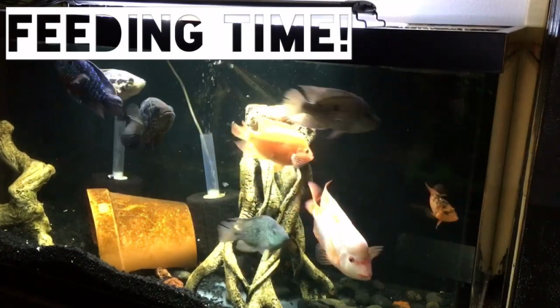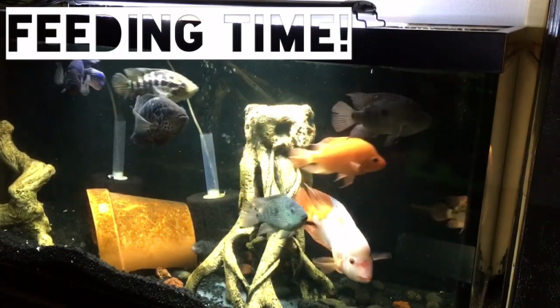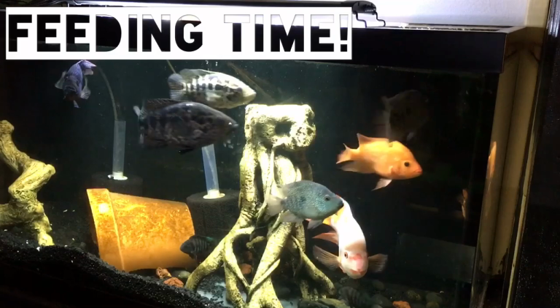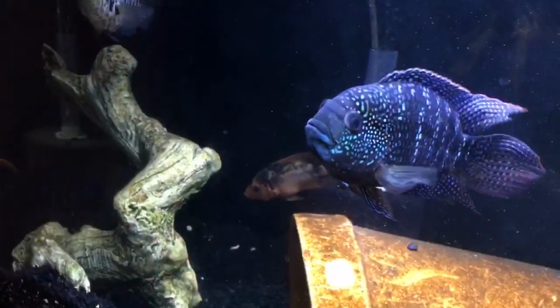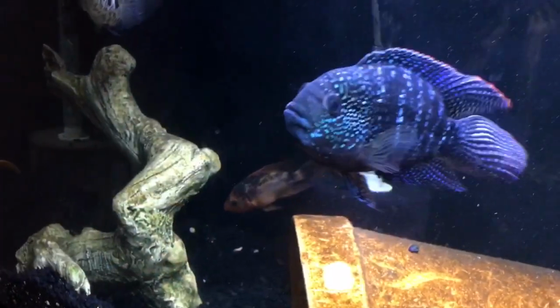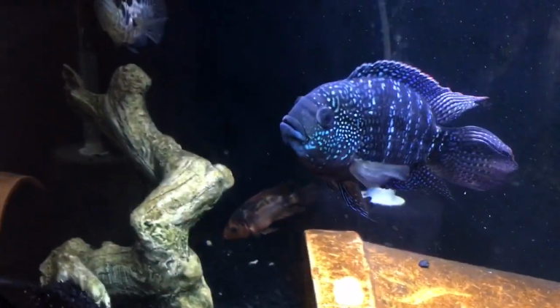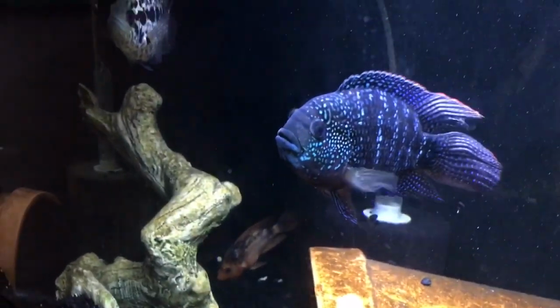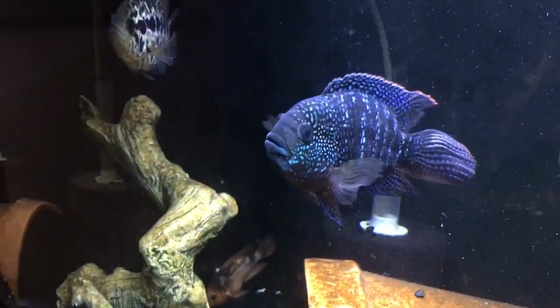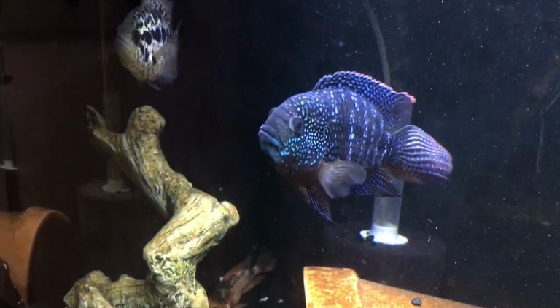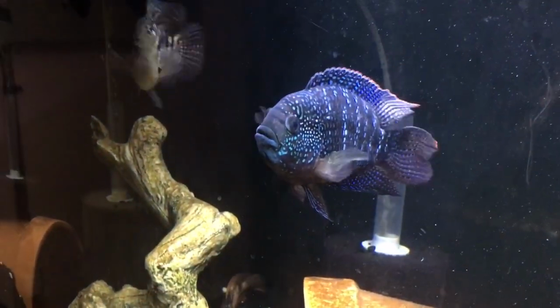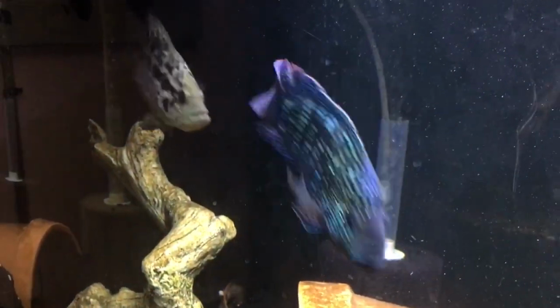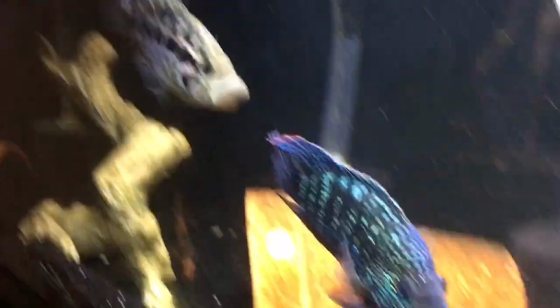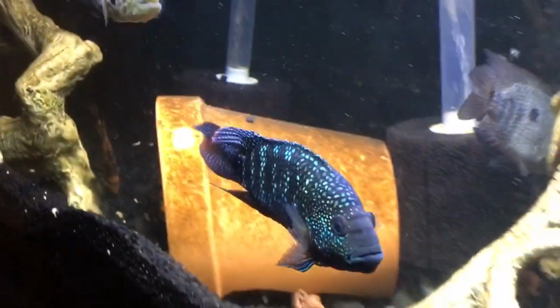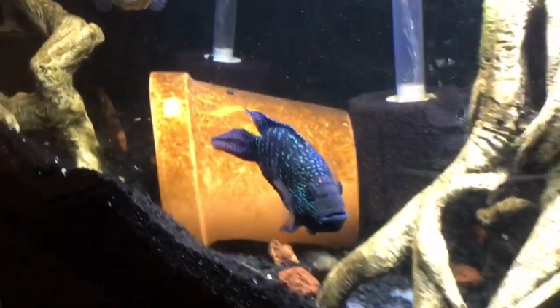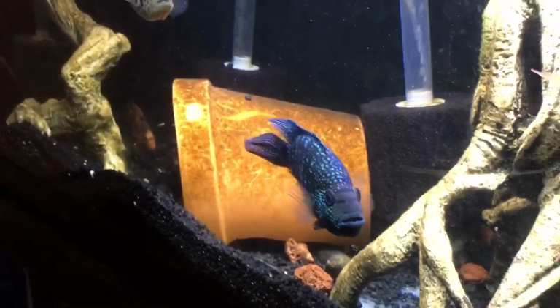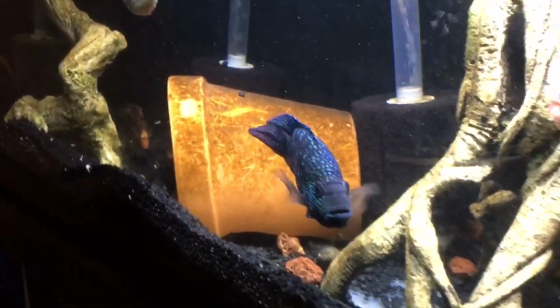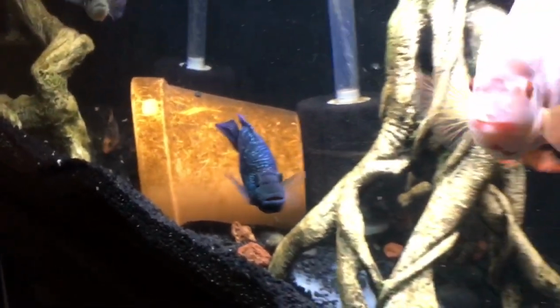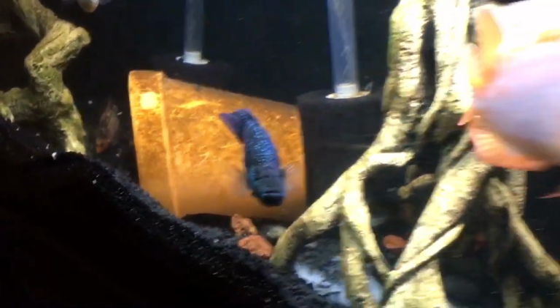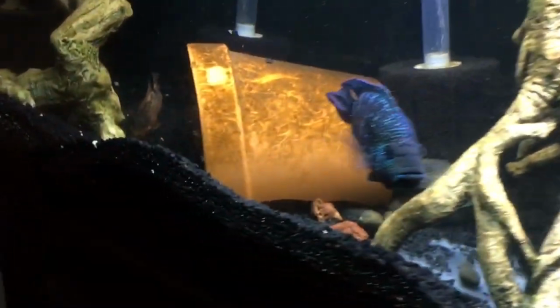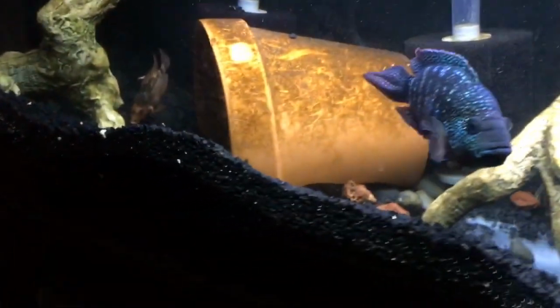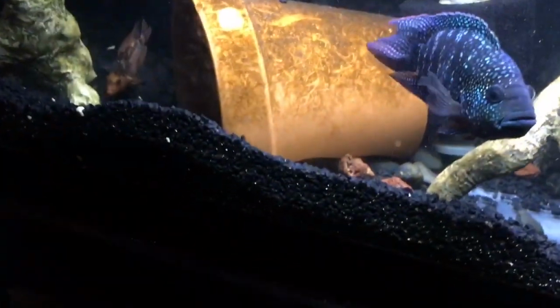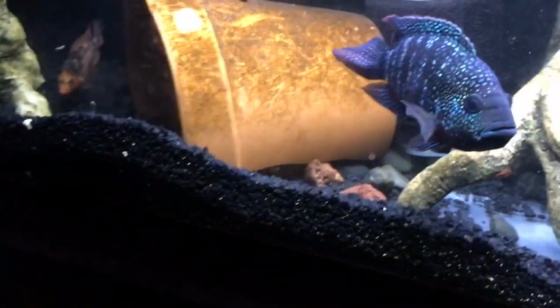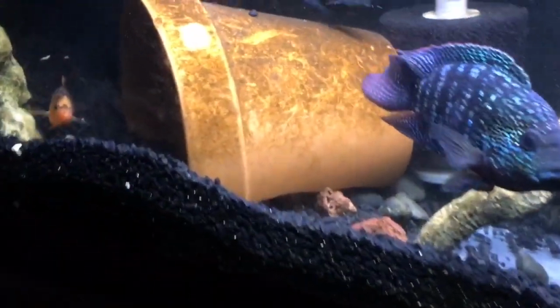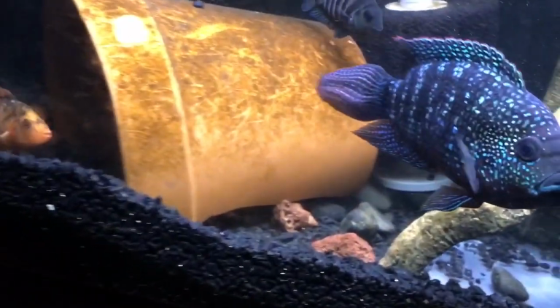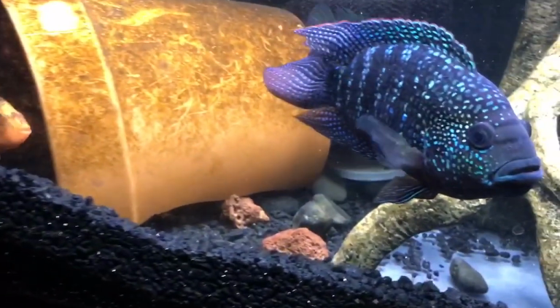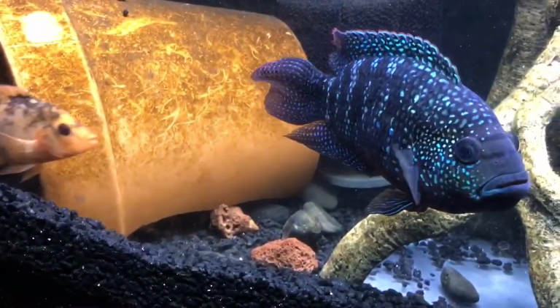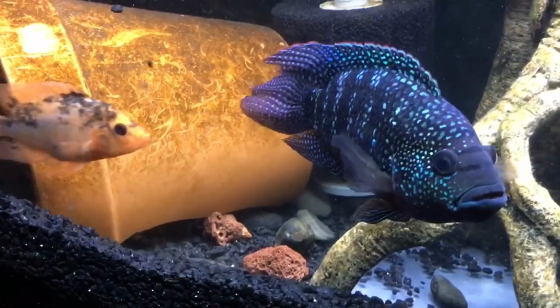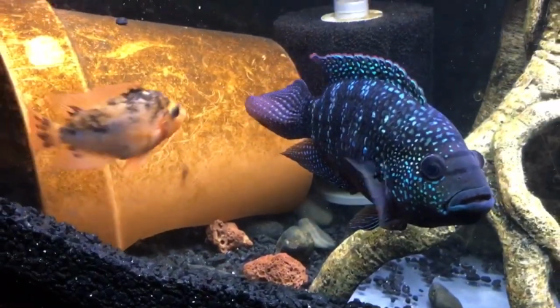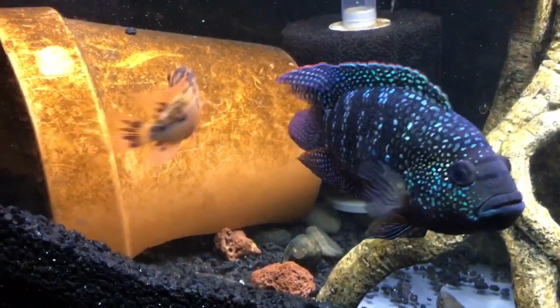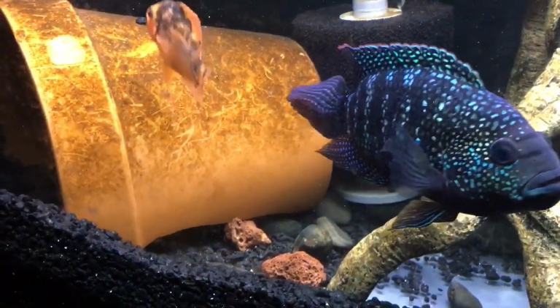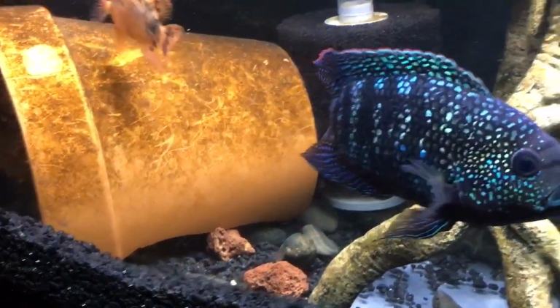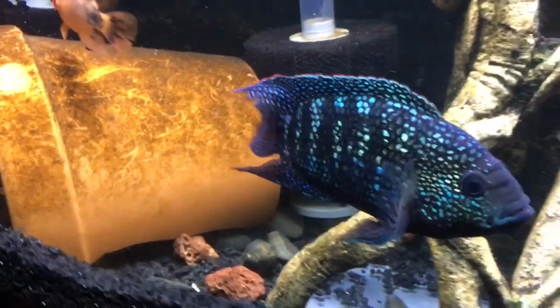These fish grow anywhere from 5 to 10 inches, and they are omnivores, so they need both sides of the food spectrum. But mainly it has to be heavy on the protein side, because they are predators.